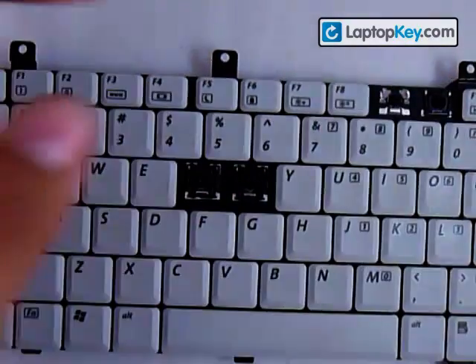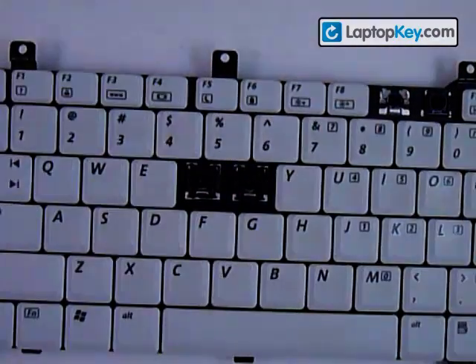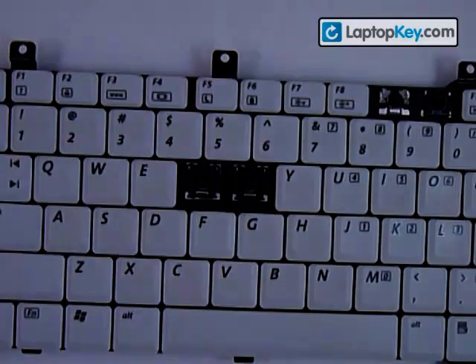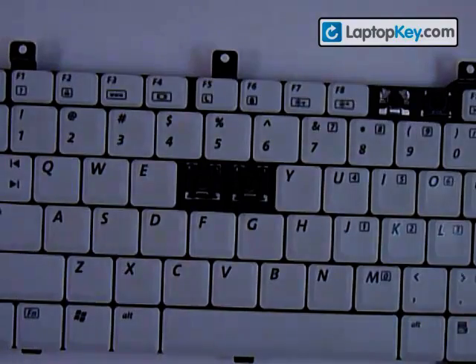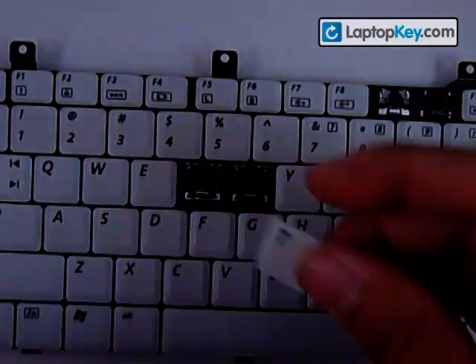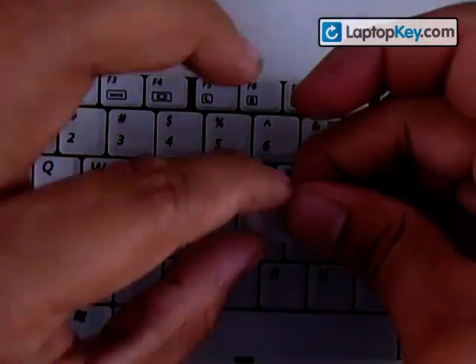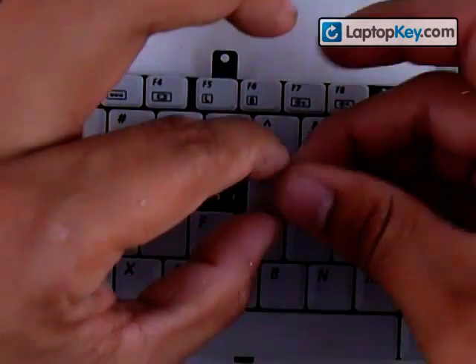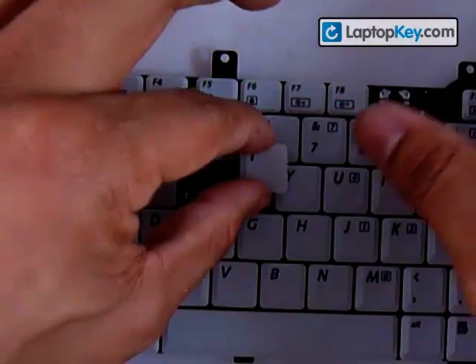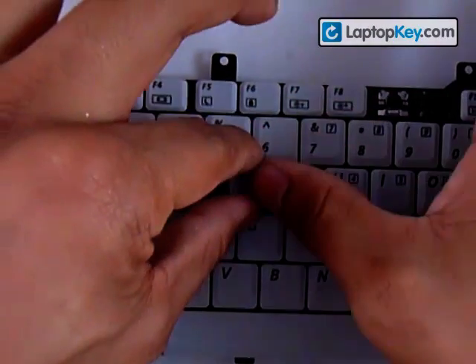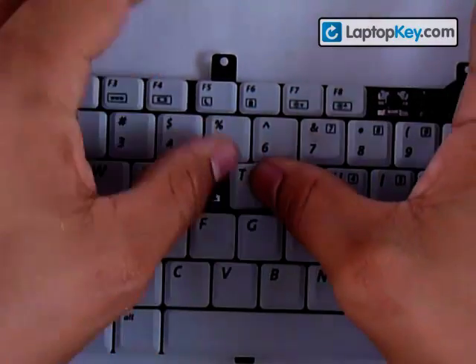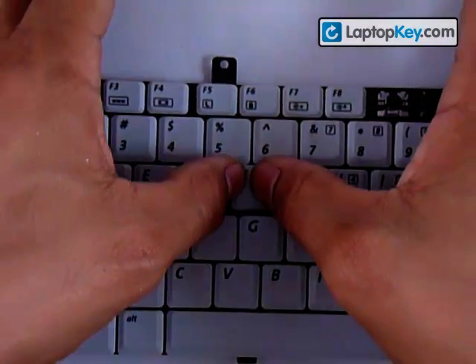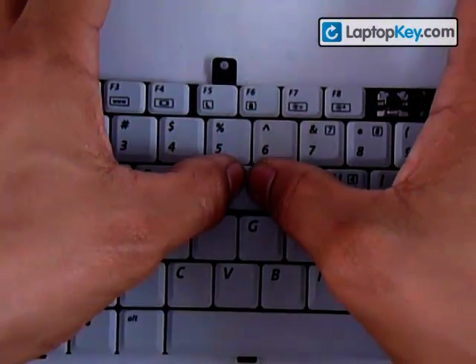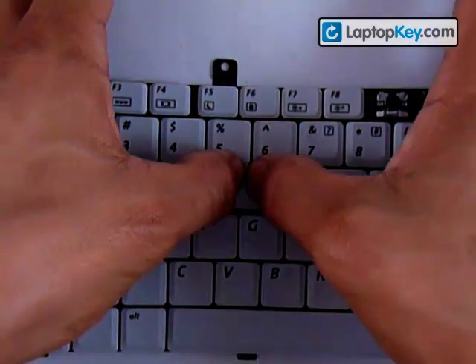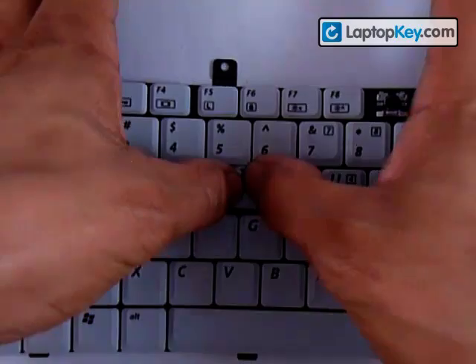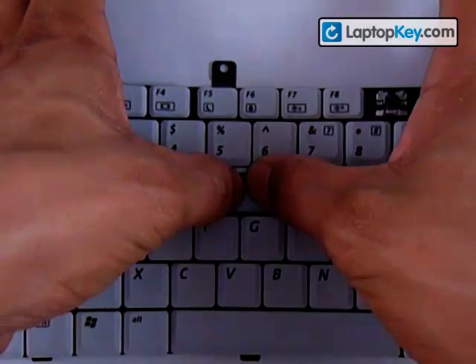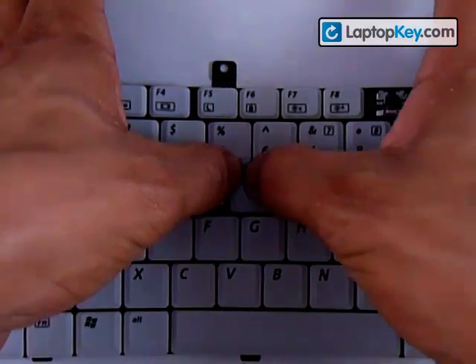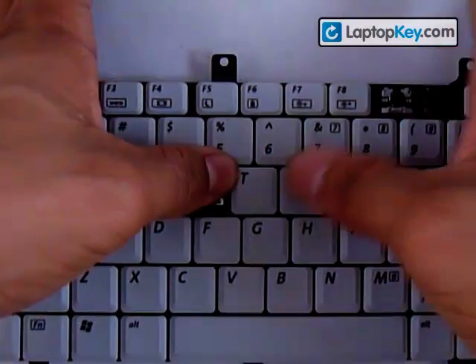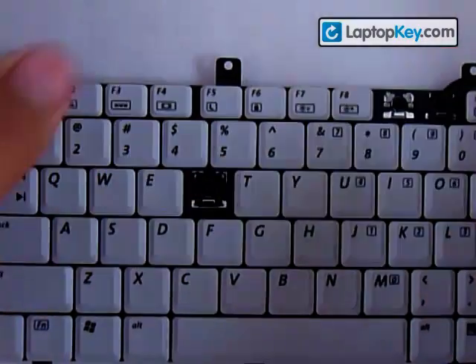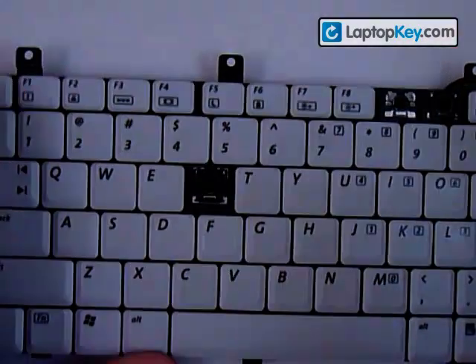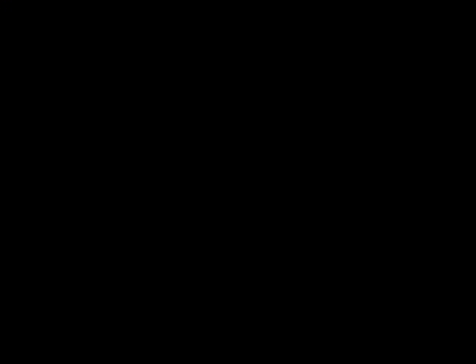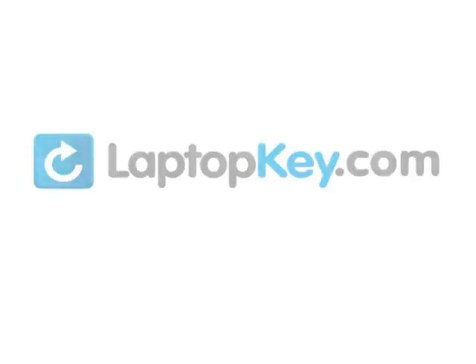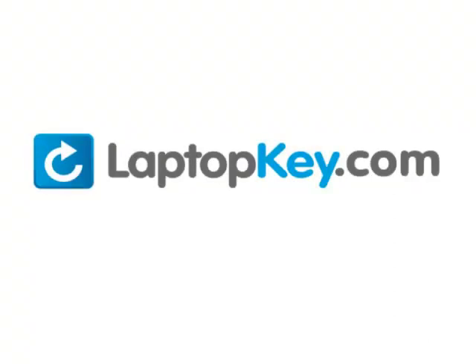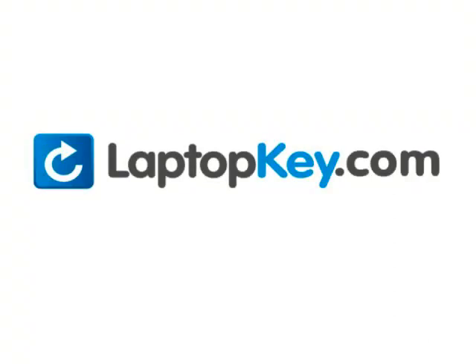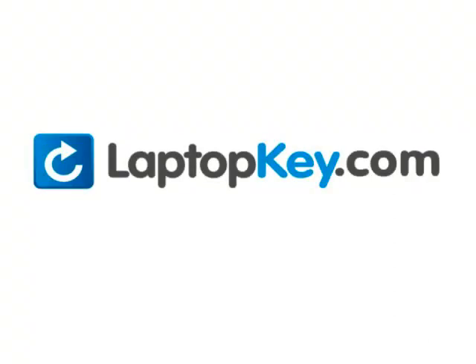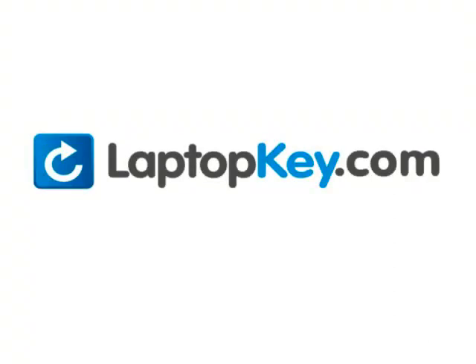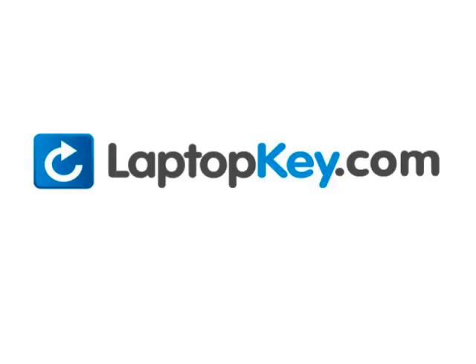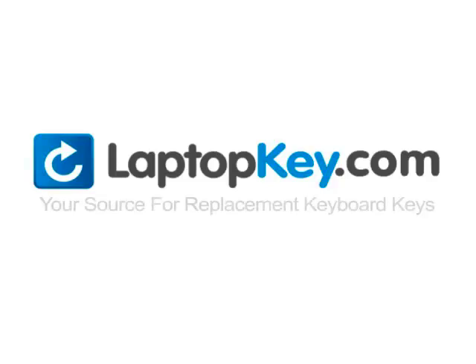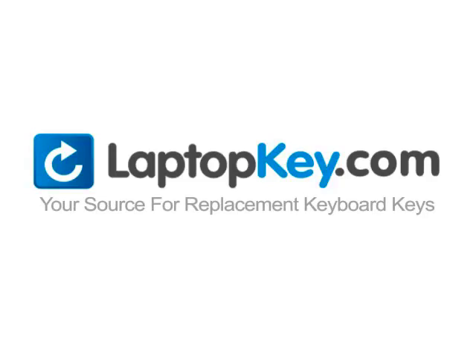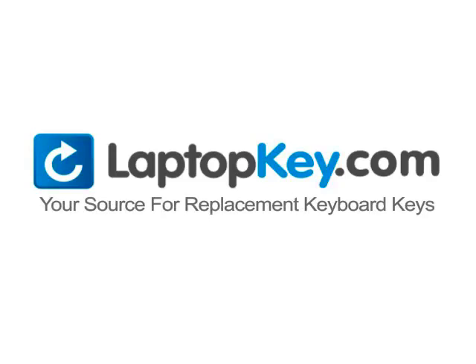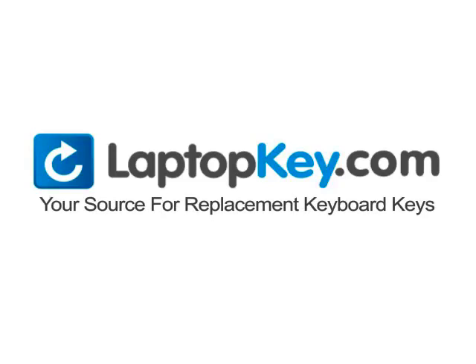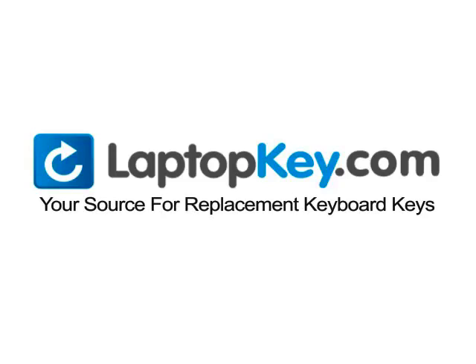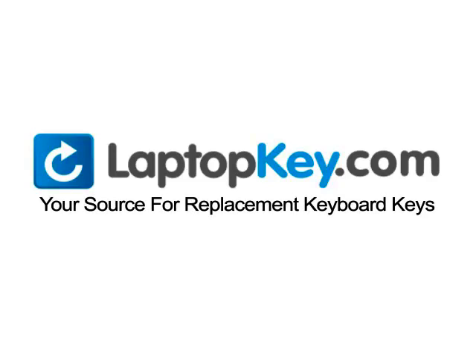Once you have that, get your key, put it right in the center, and just push down evenly. LaptopKey.com, your source for replacement keyboard keys.